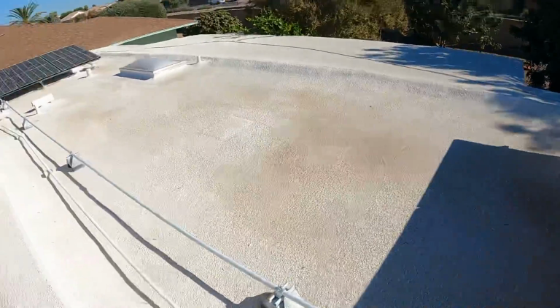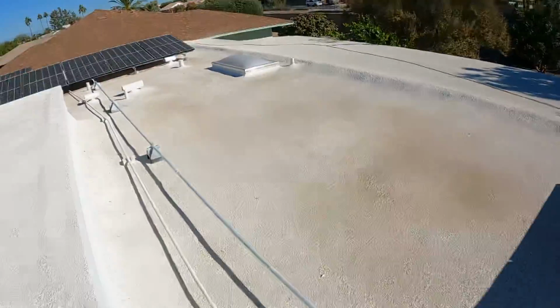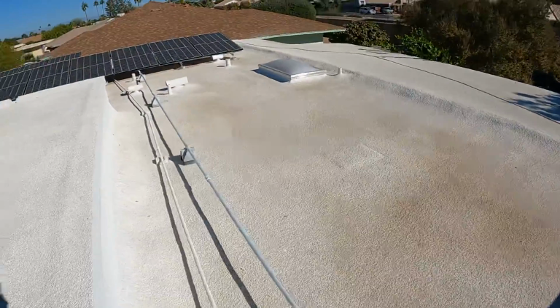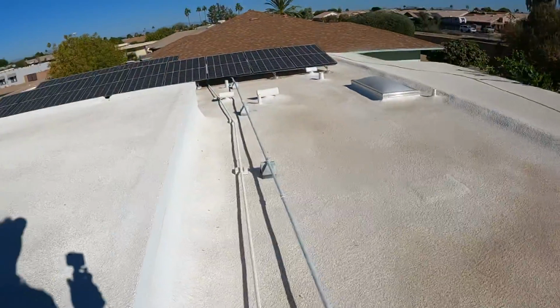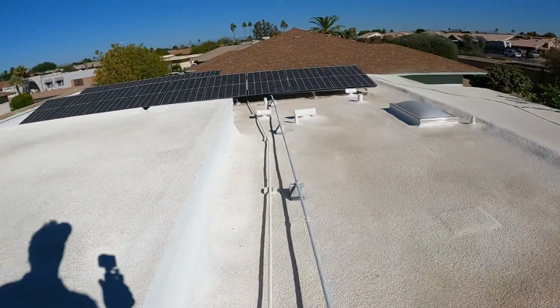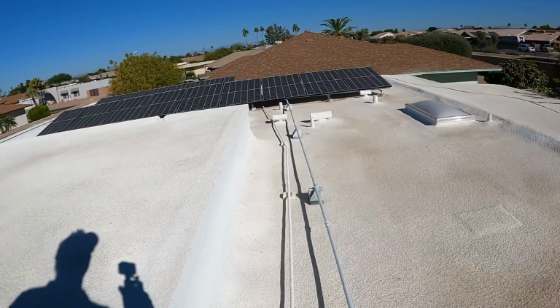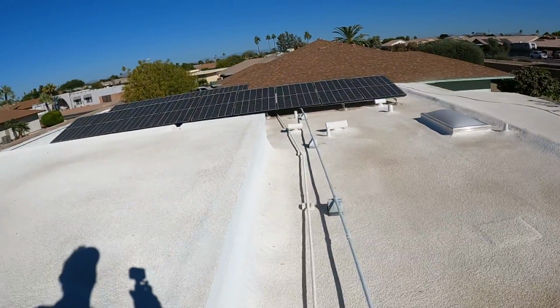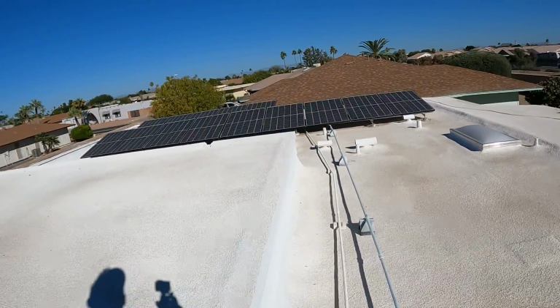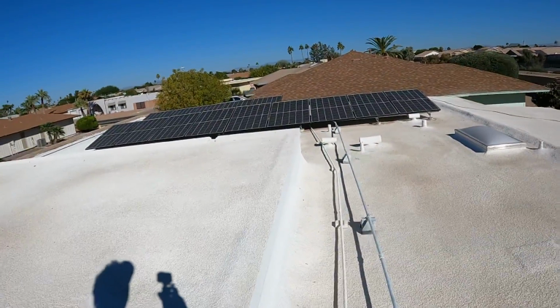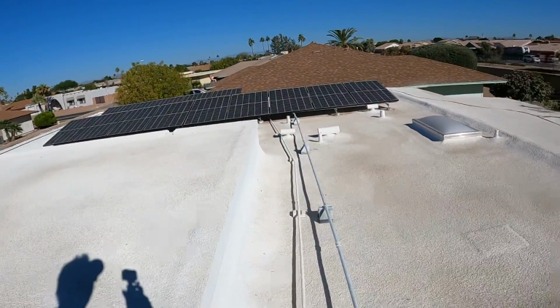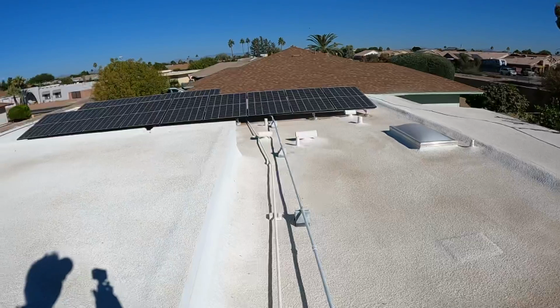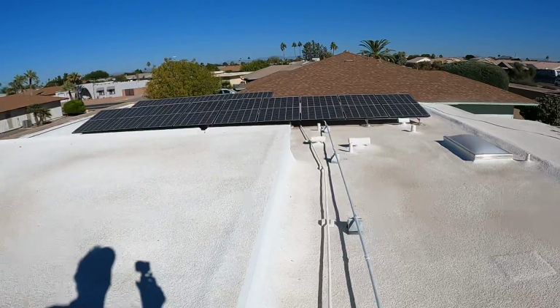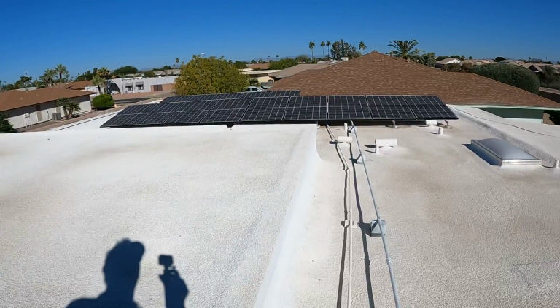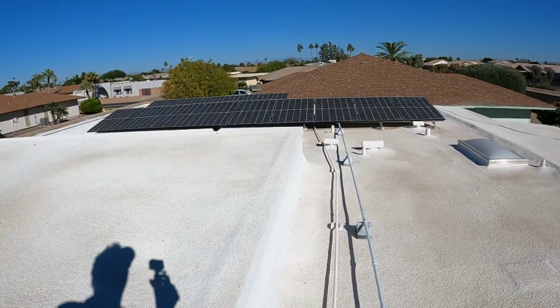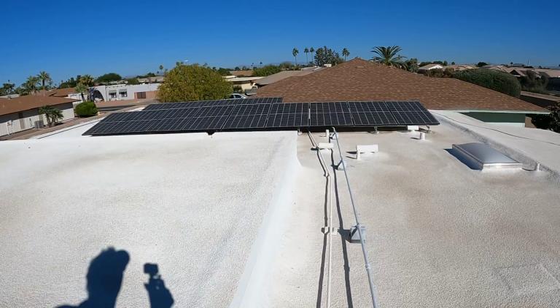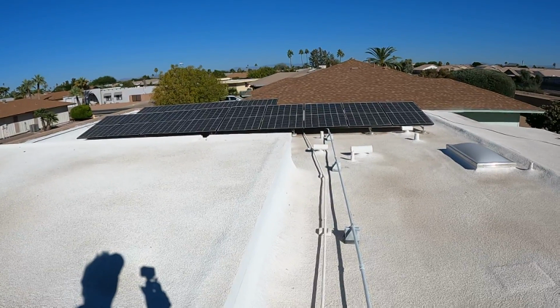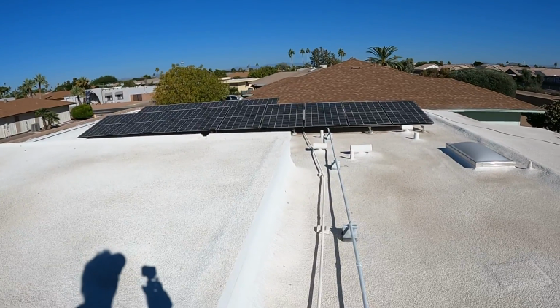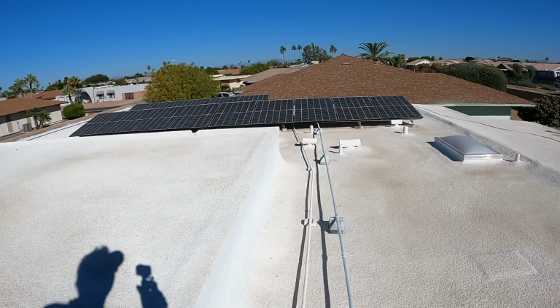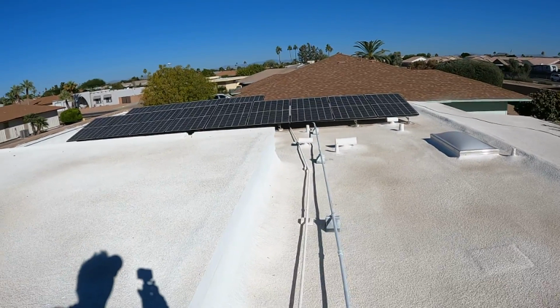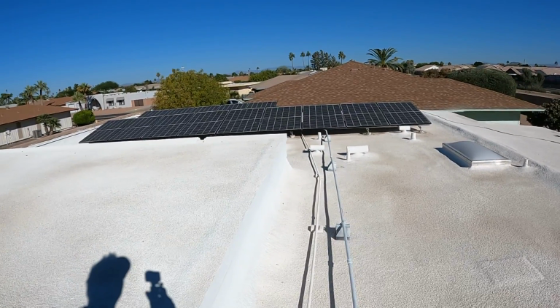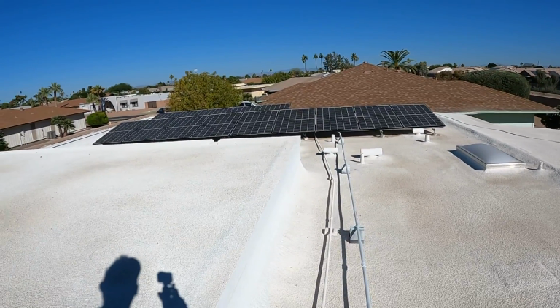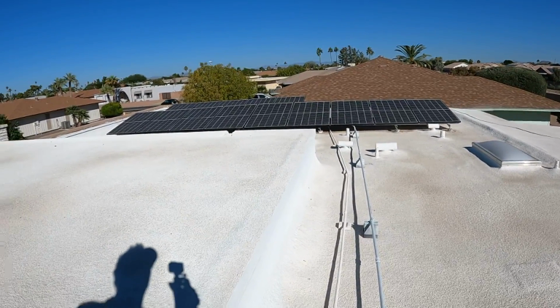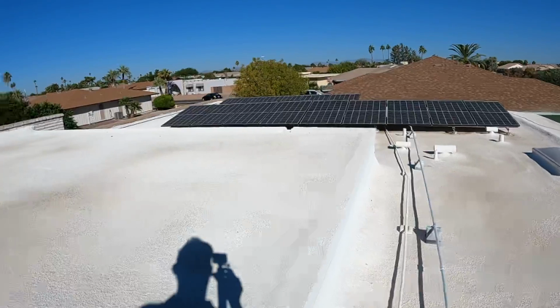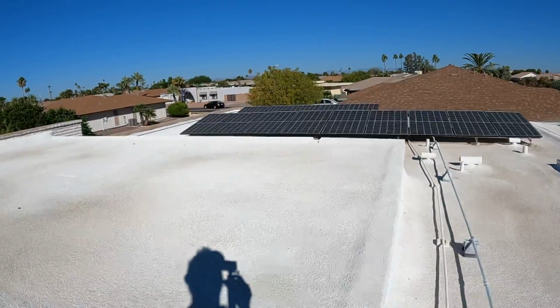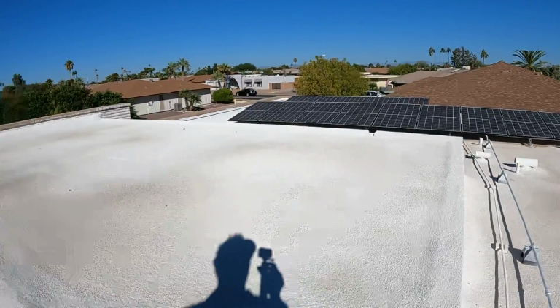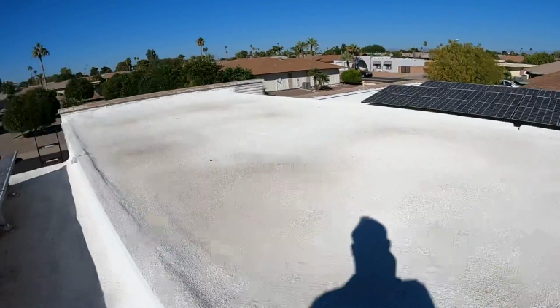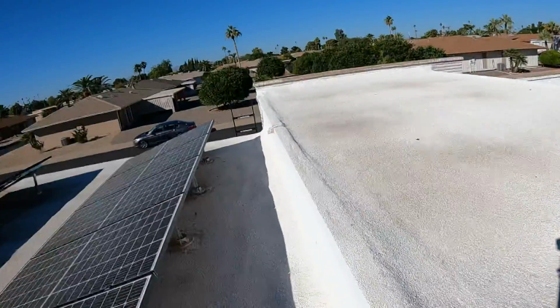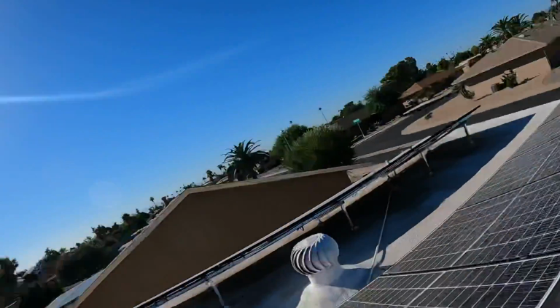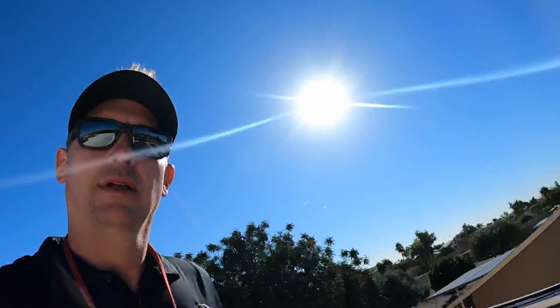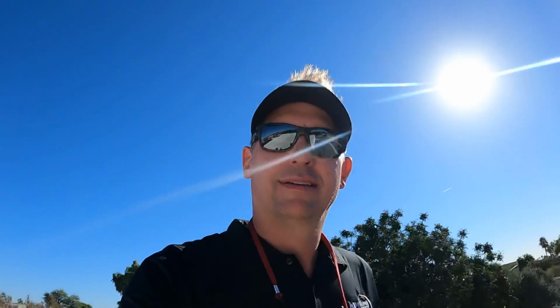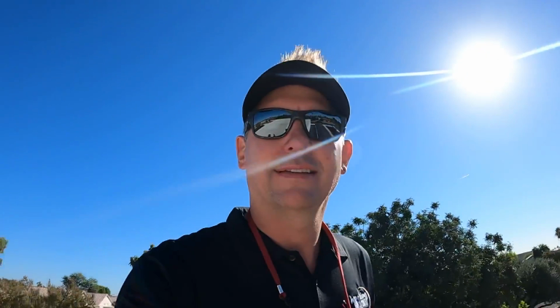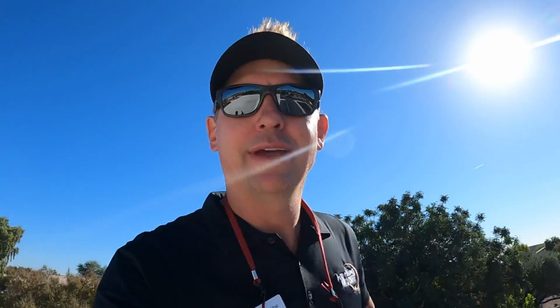Now, our house and all of our appliances run on alternating current. I'm going to show you how that DC direct current converts over to AC alternating current. See you at the electrical panel.